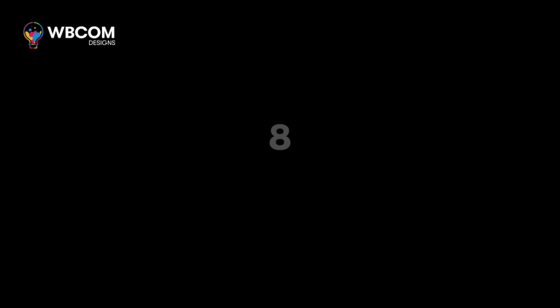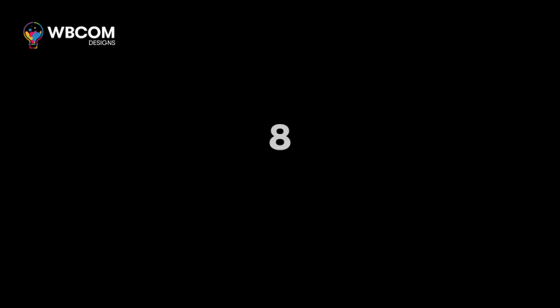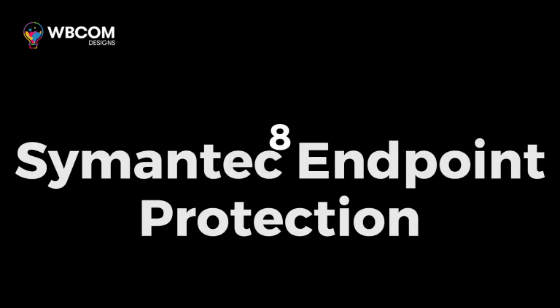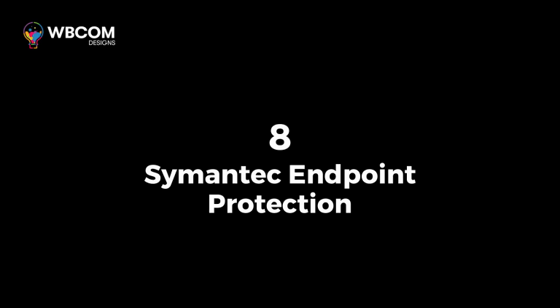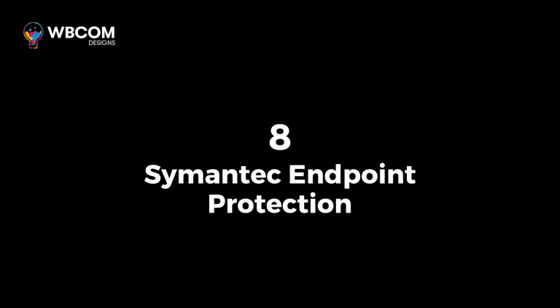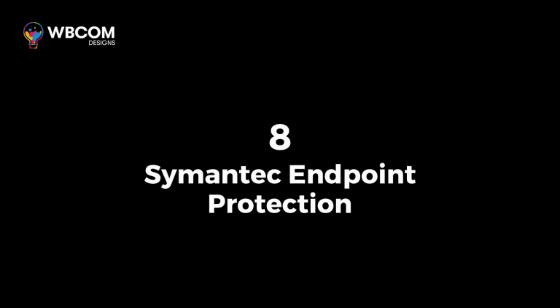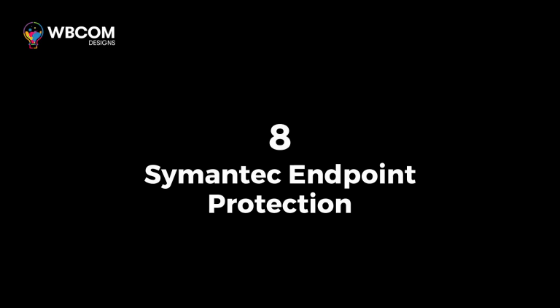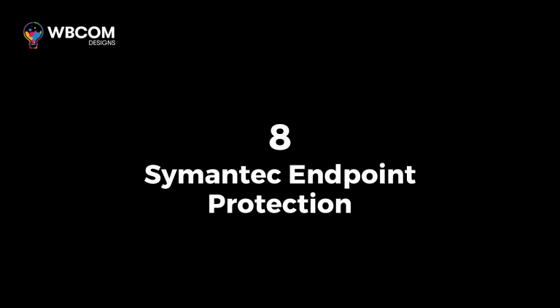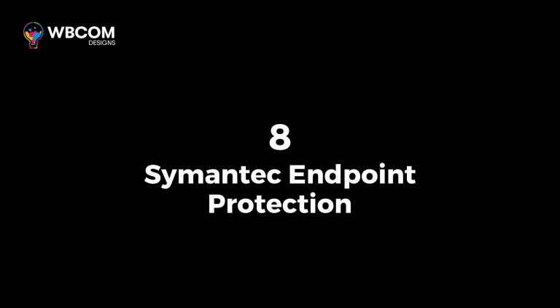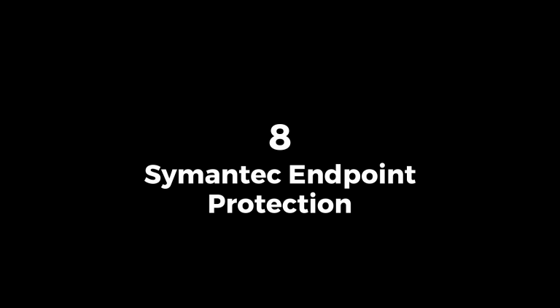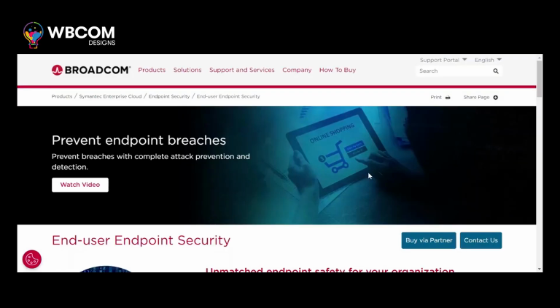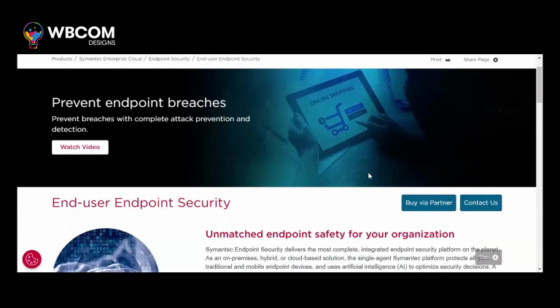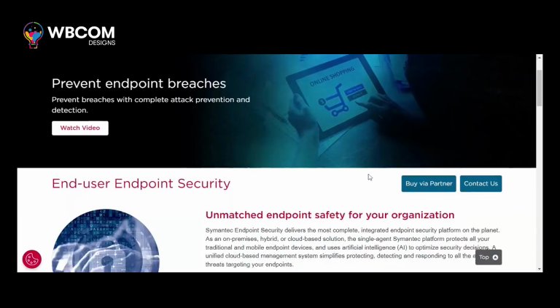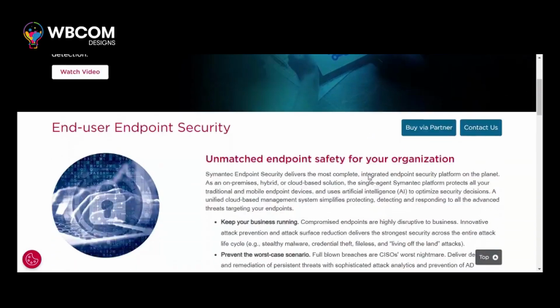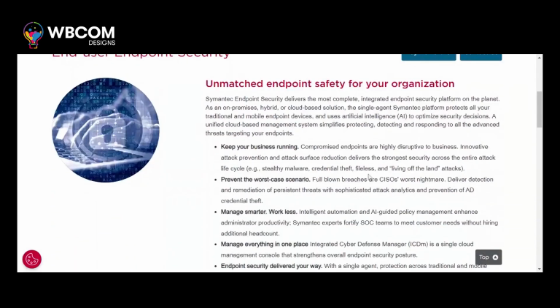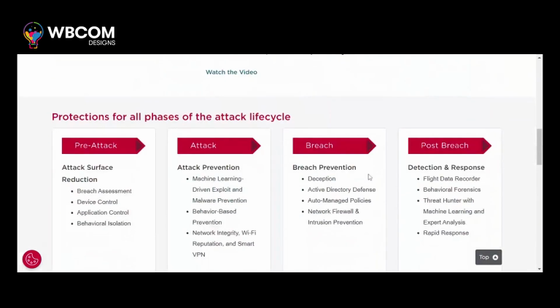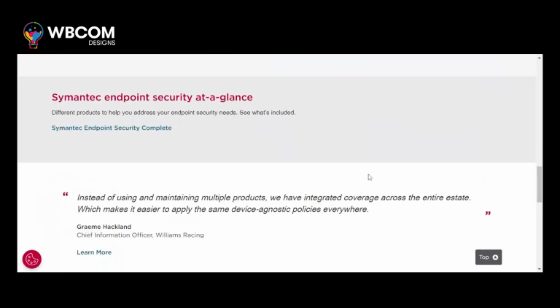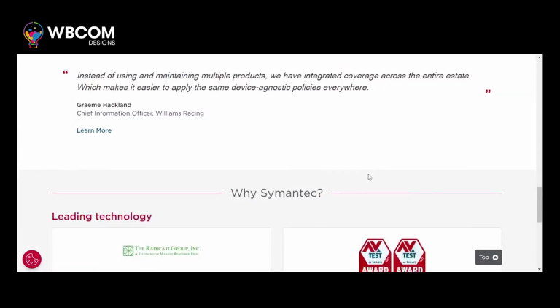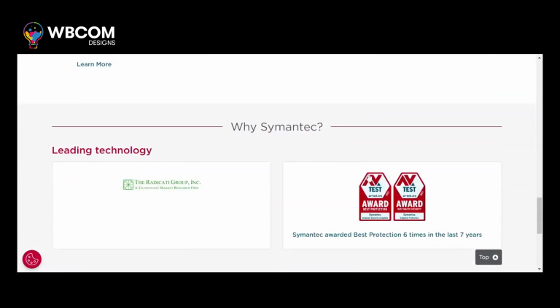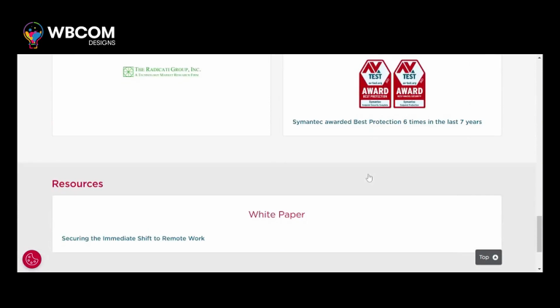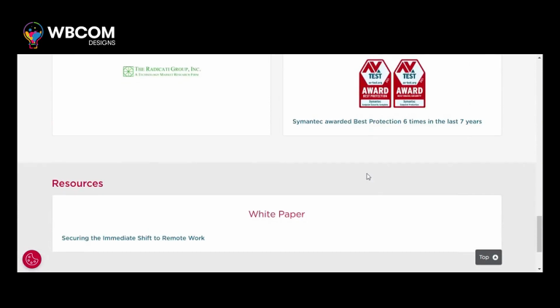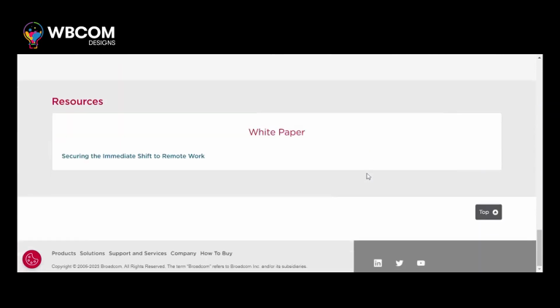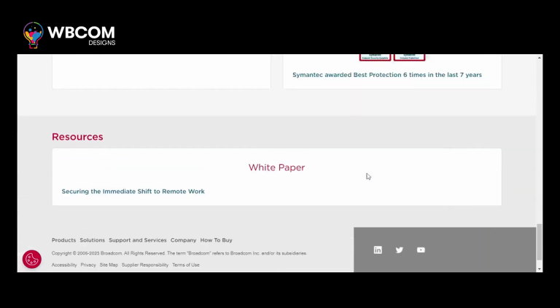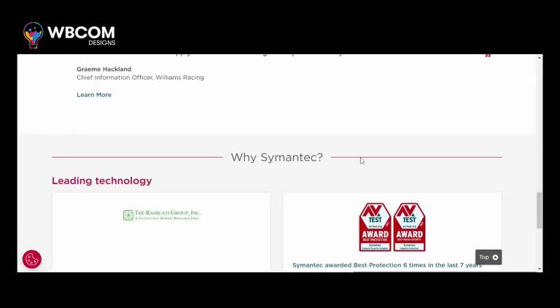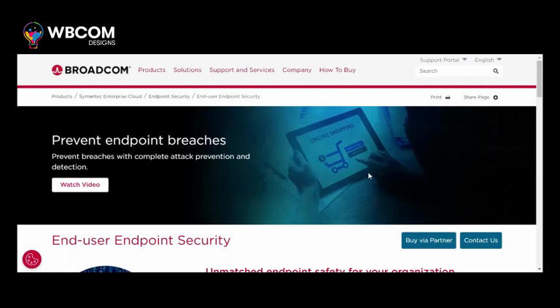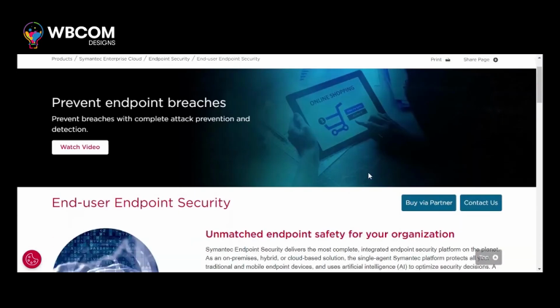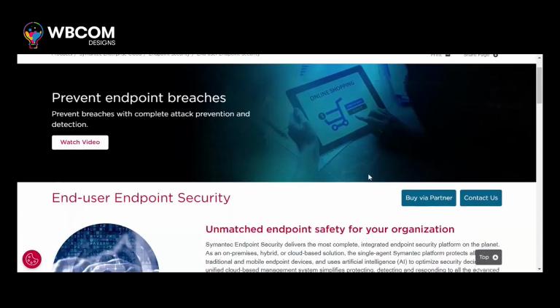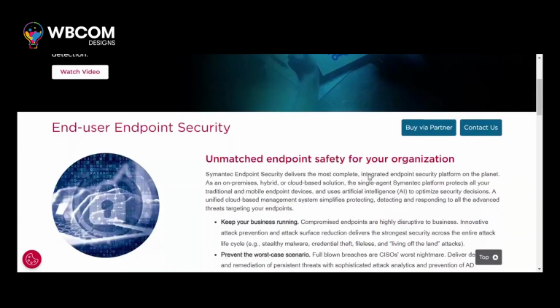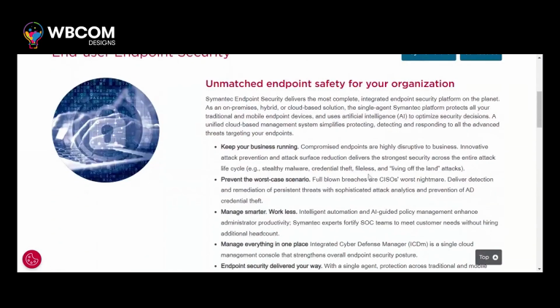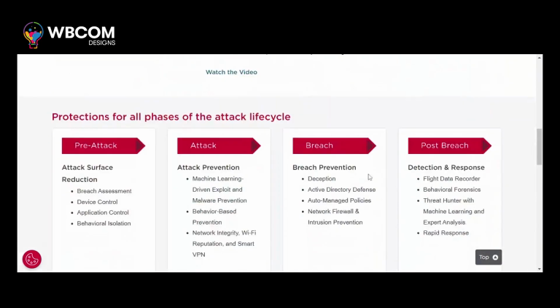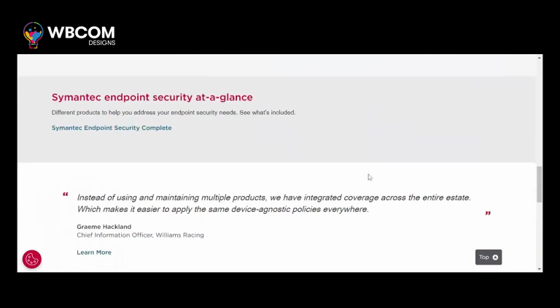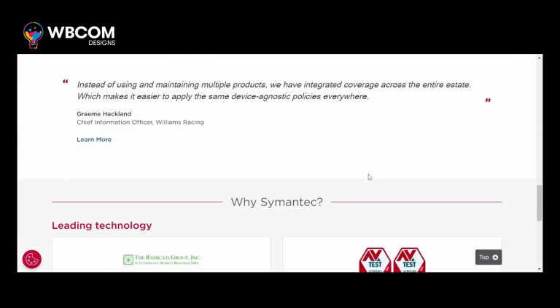Starting with number 8, Symantec Endpoint Protection. Symantec Endpoint Protection is an endpoint security solution that incorporates AI and machine learning to protect against malware, ransomware, and other threats.